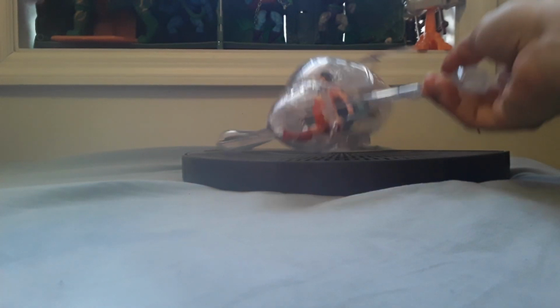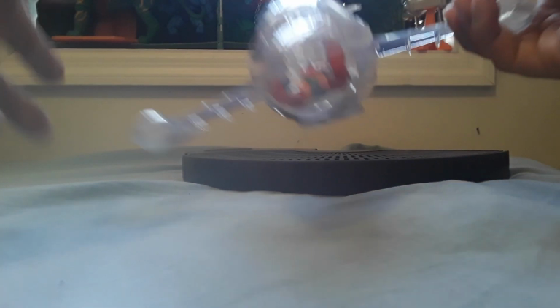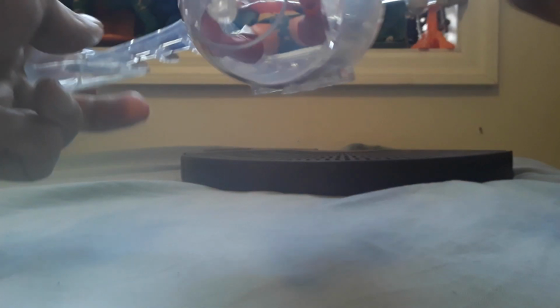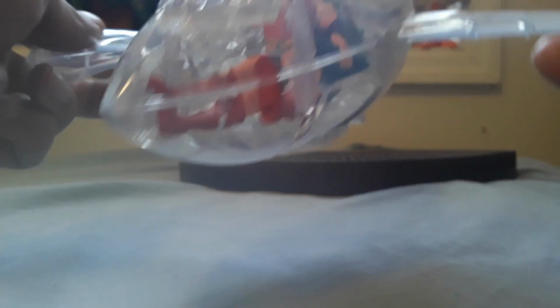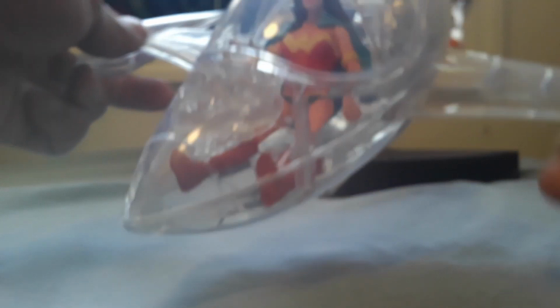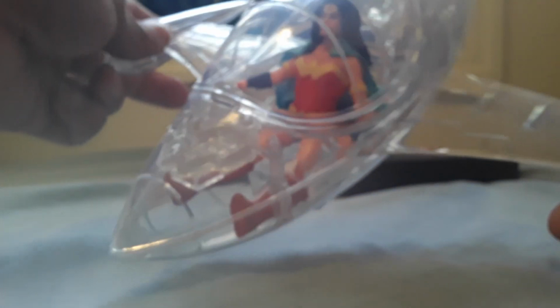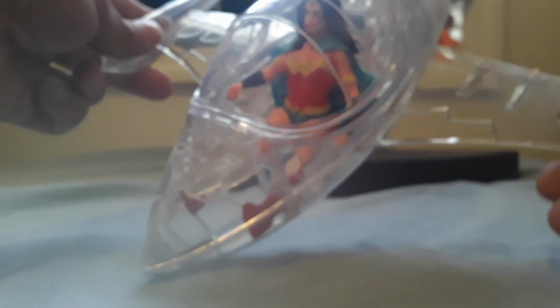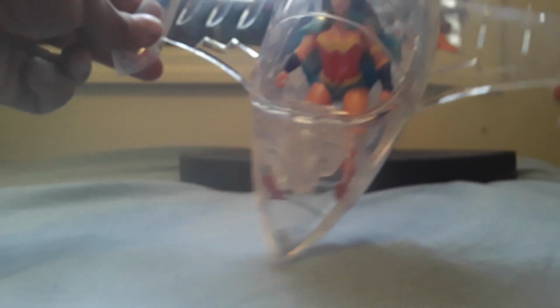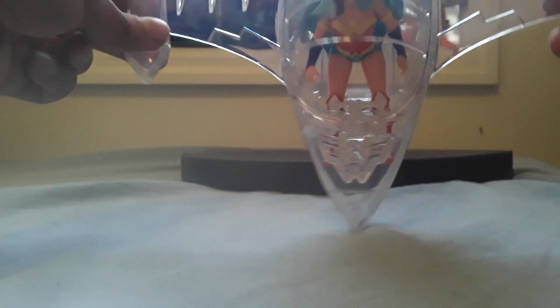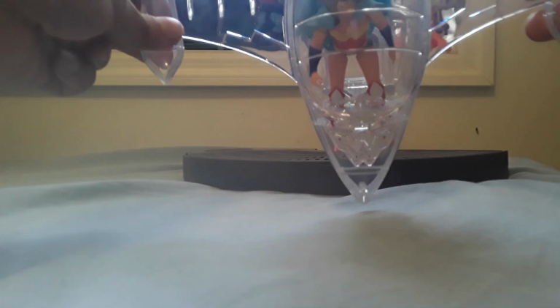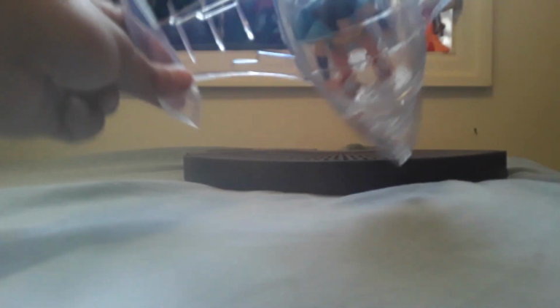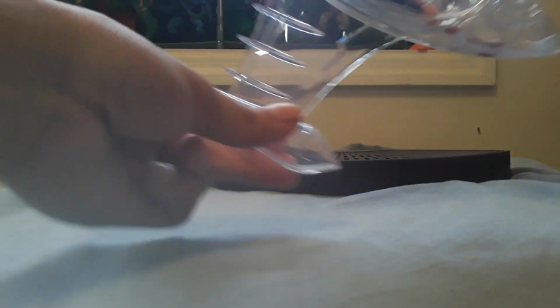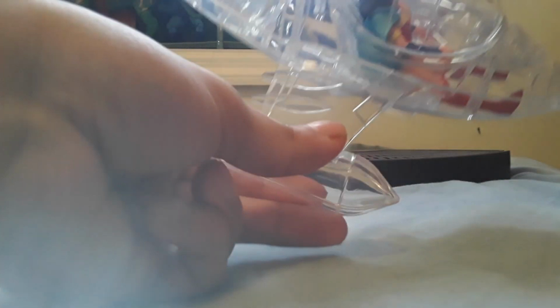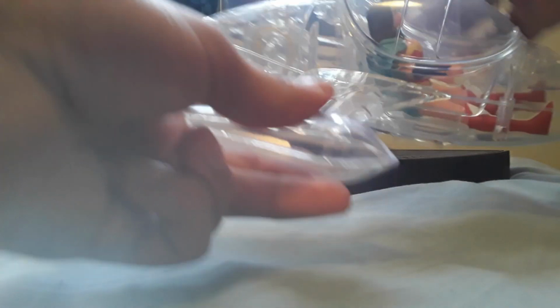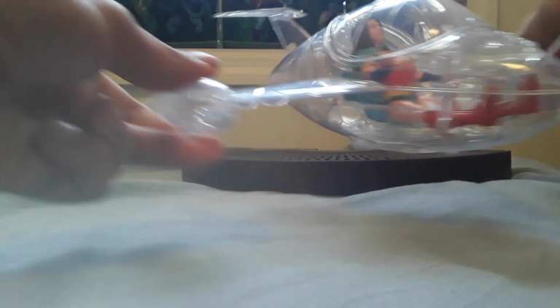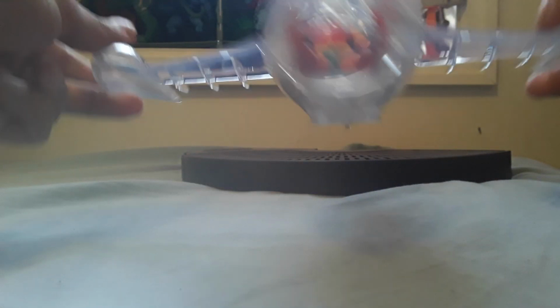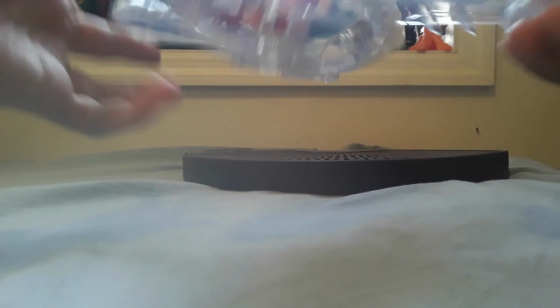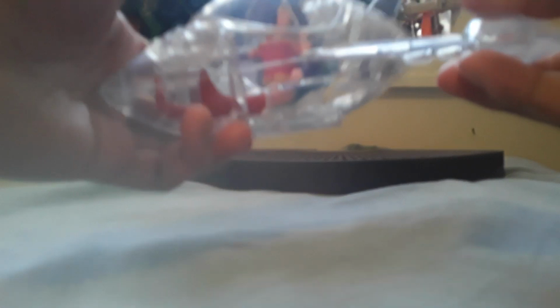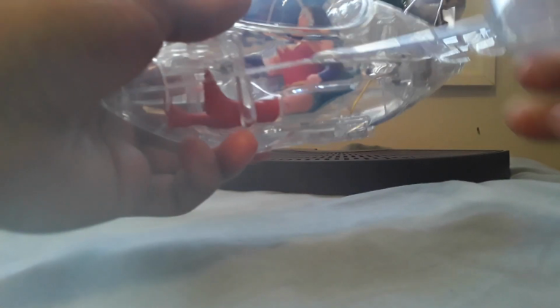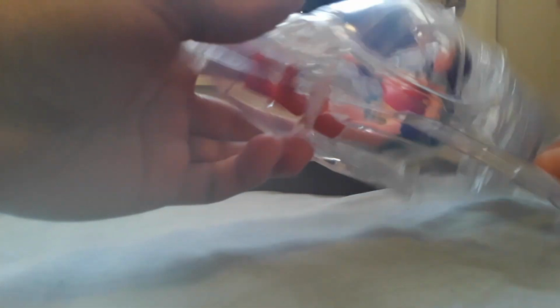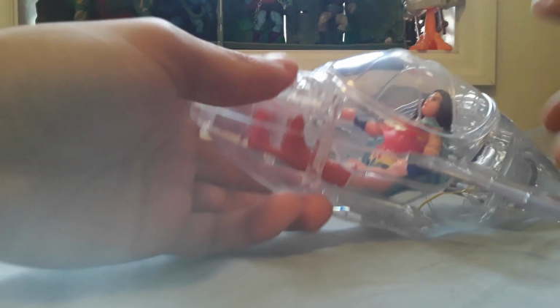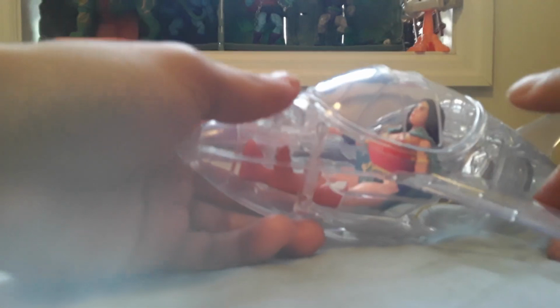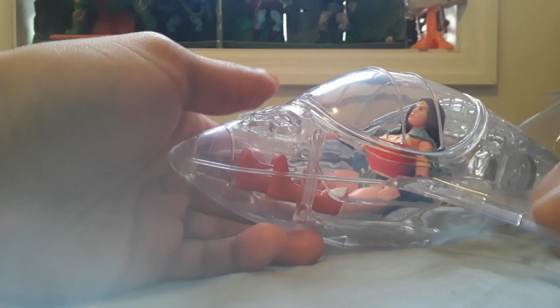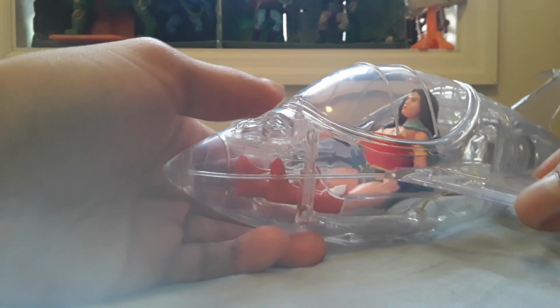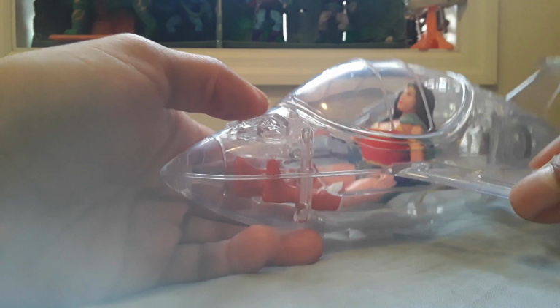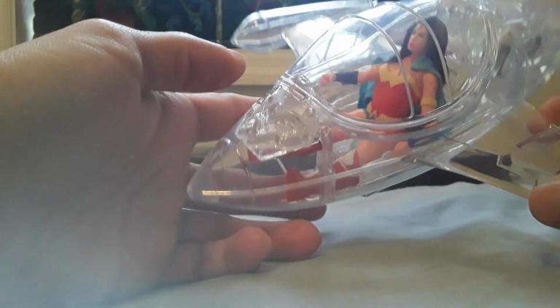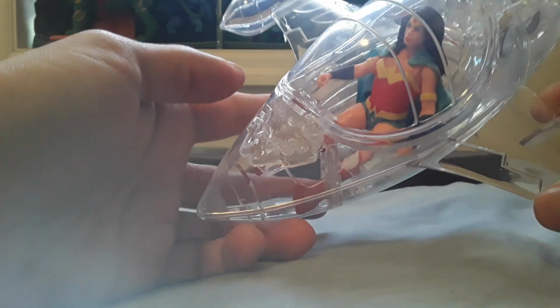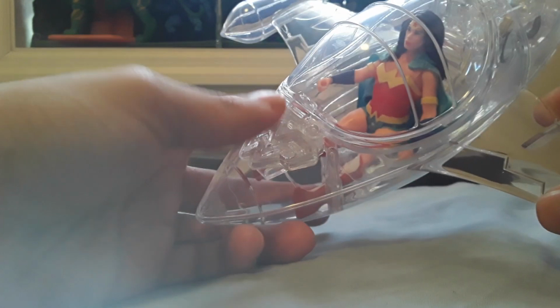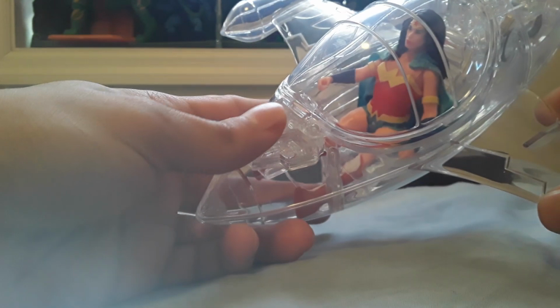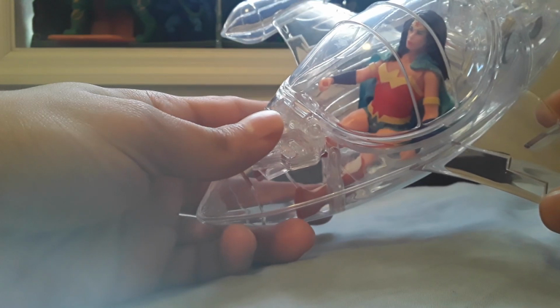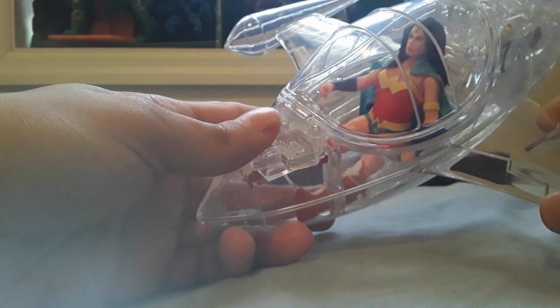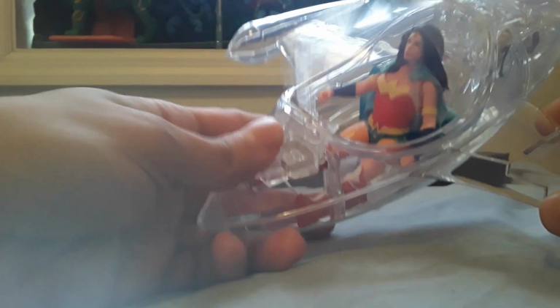This is the Wonder Jet. It's got a canopy that opens when you press this Wonder Woman logo.